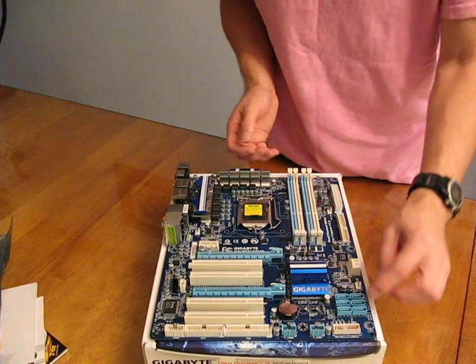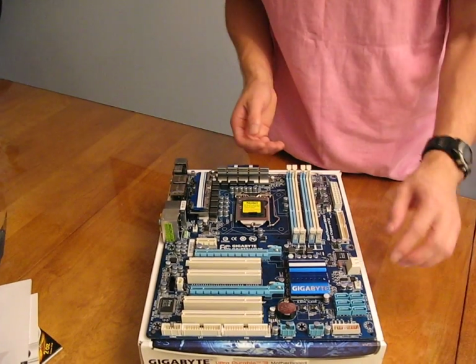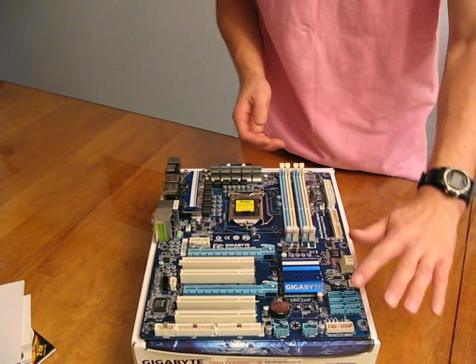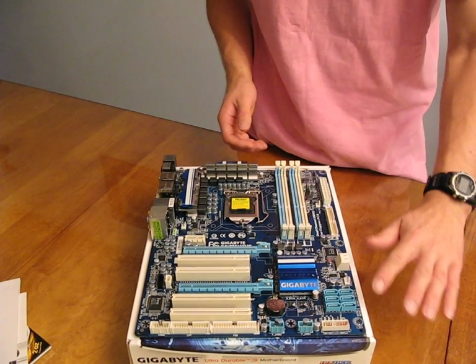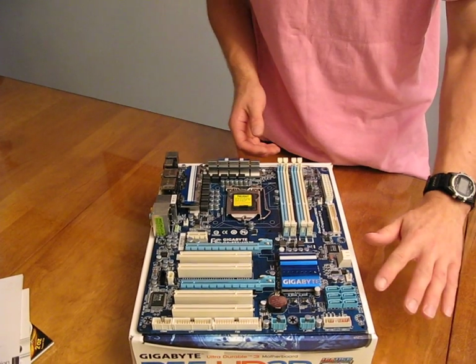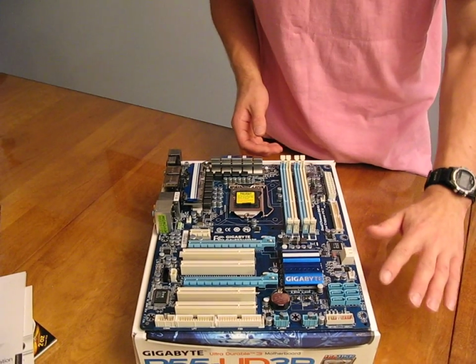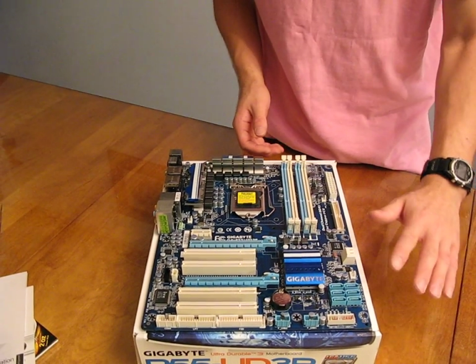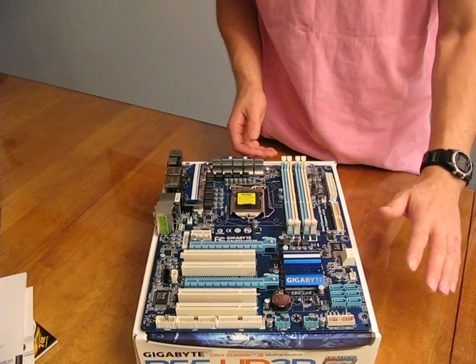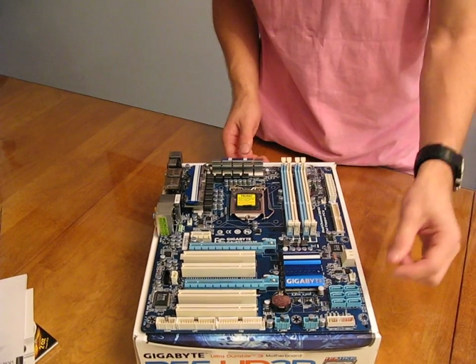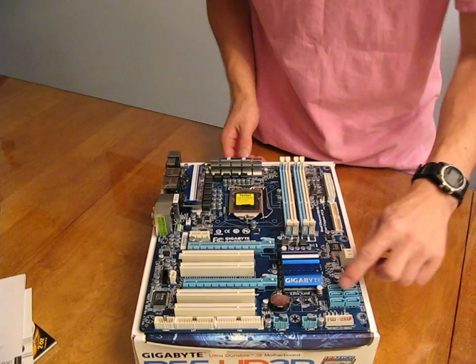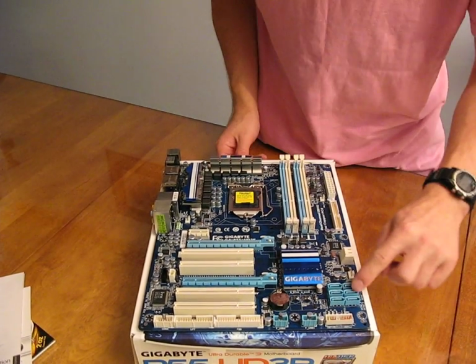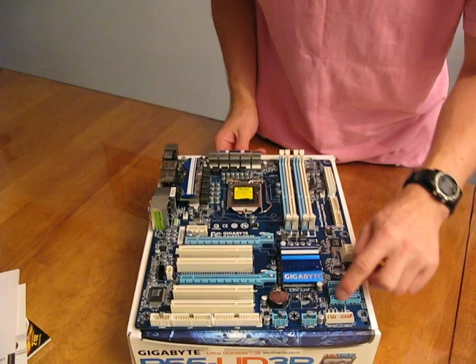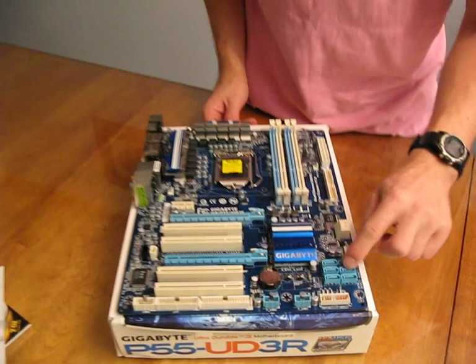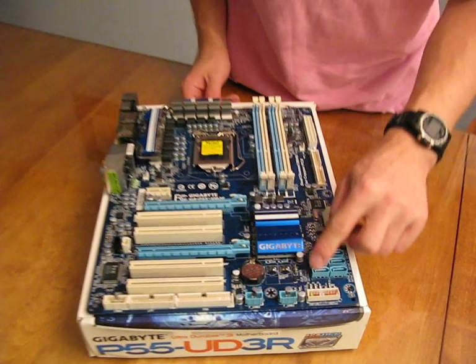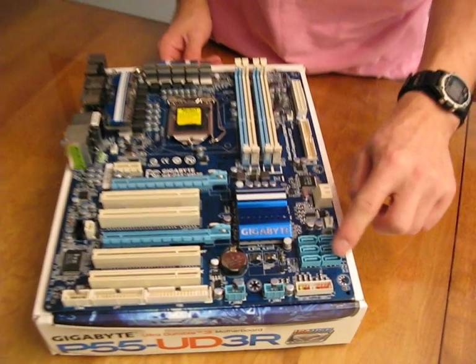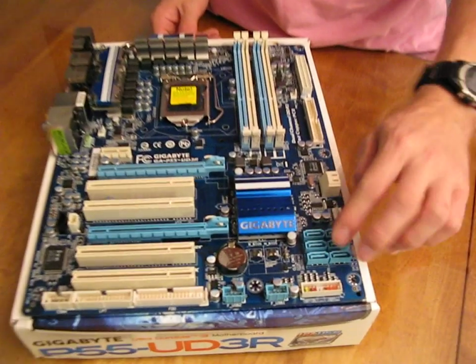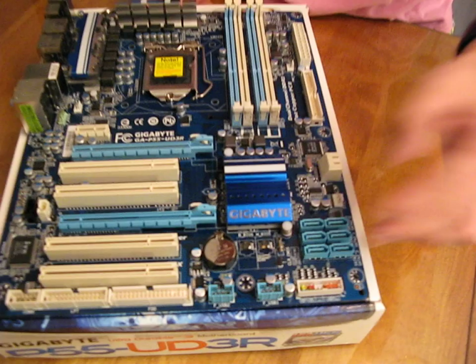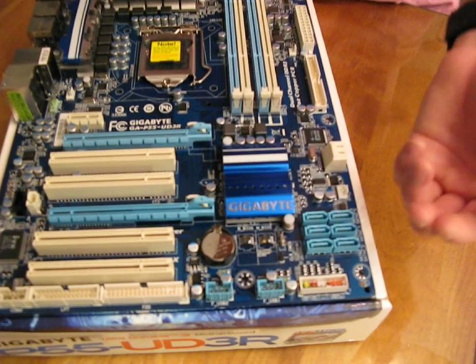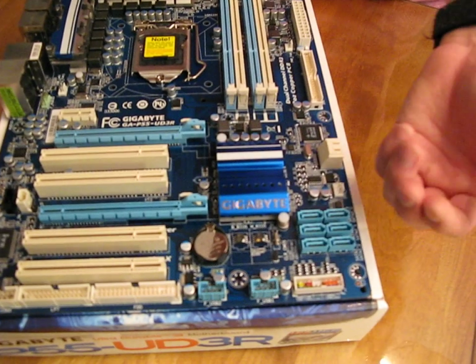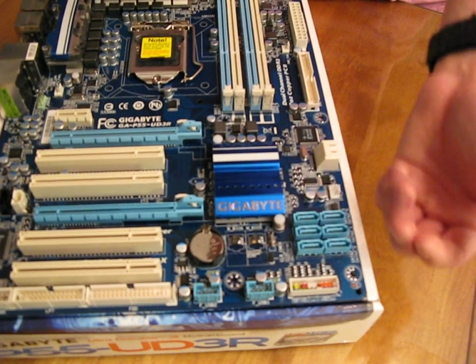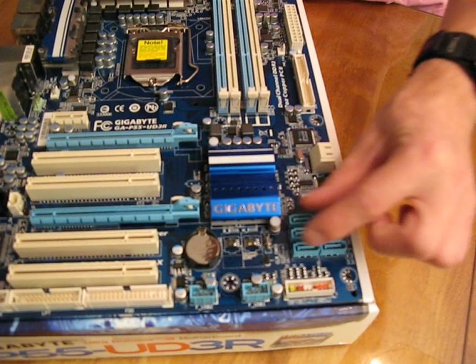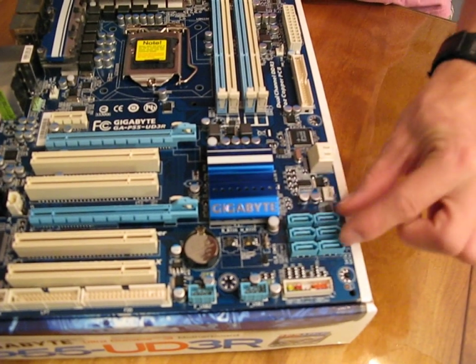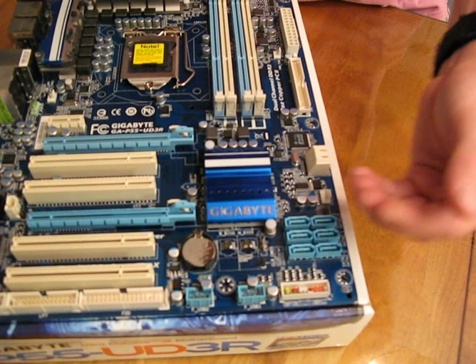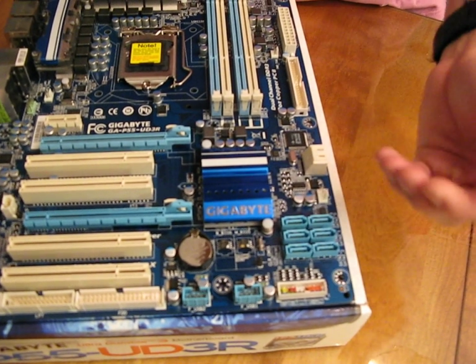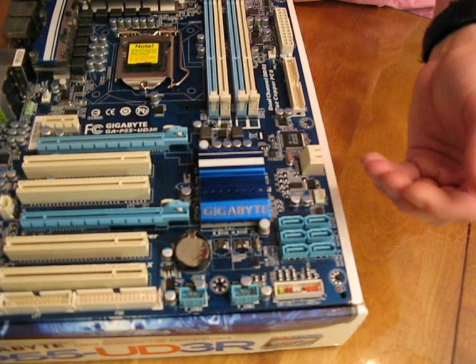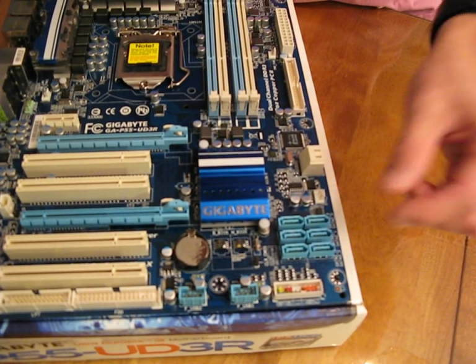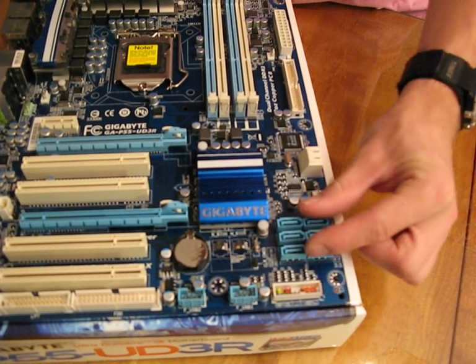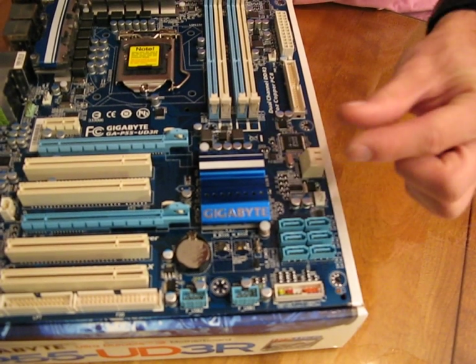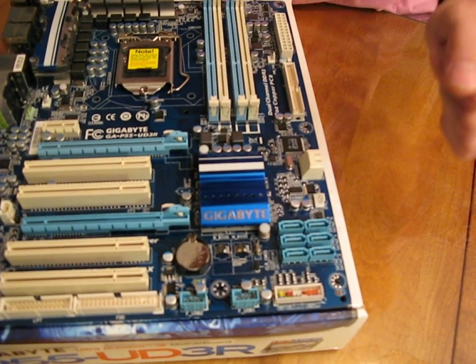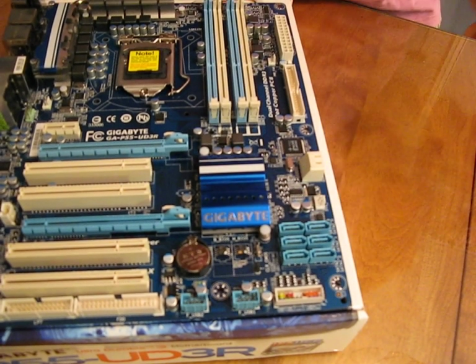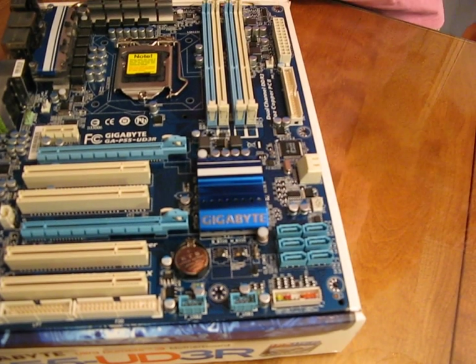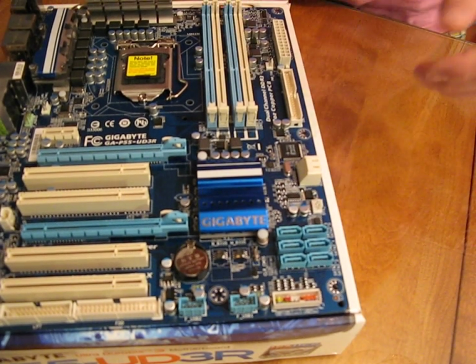We're also missing some other higher-end features. For example, all the SATA 2 ports are not the right-angle ports — they're the older style sticking out of the board ports.